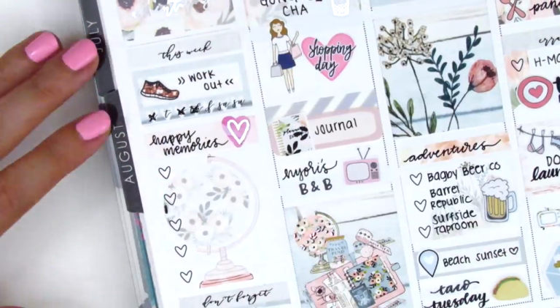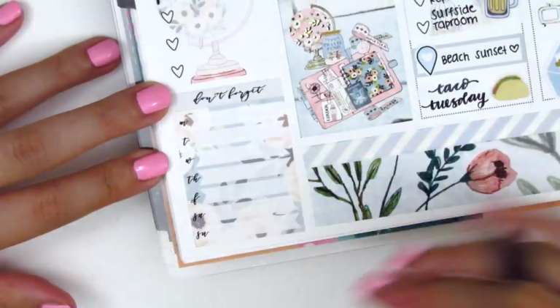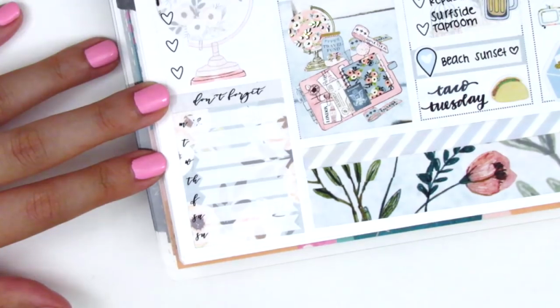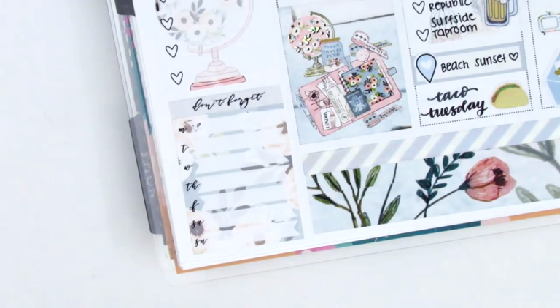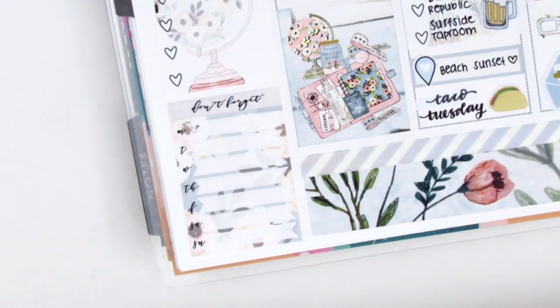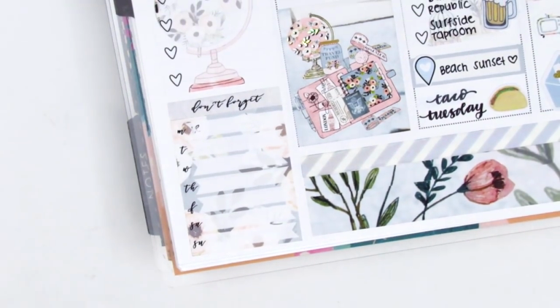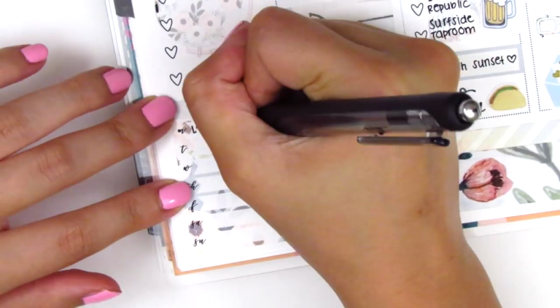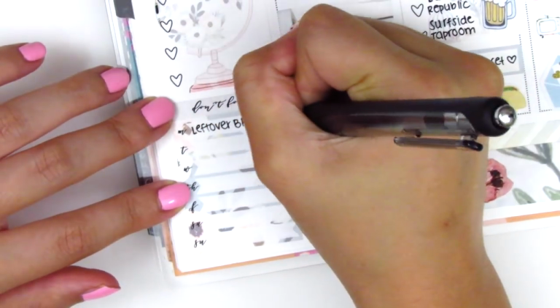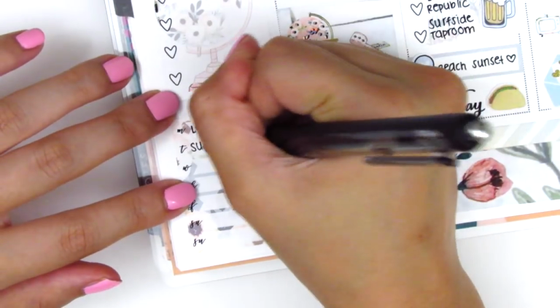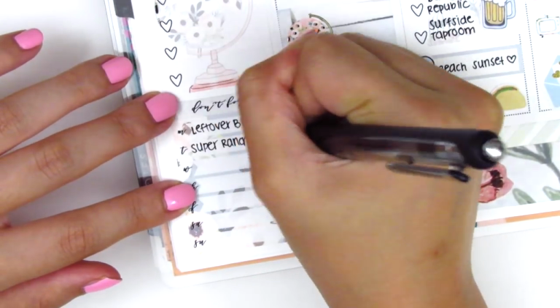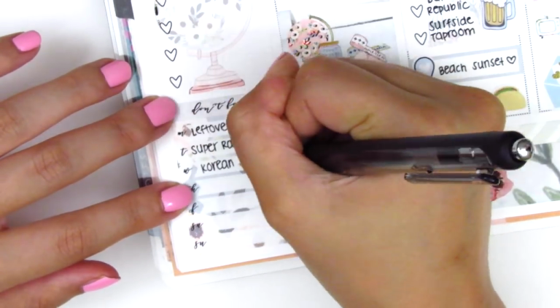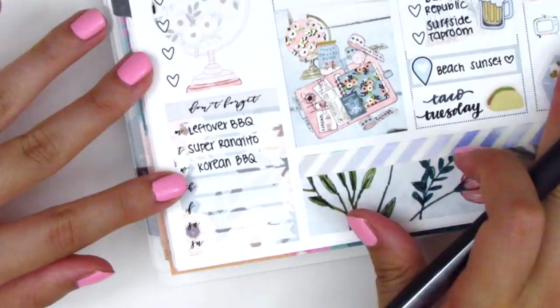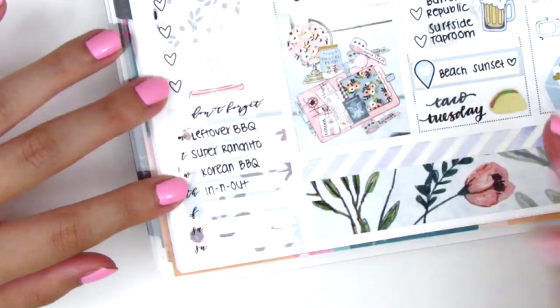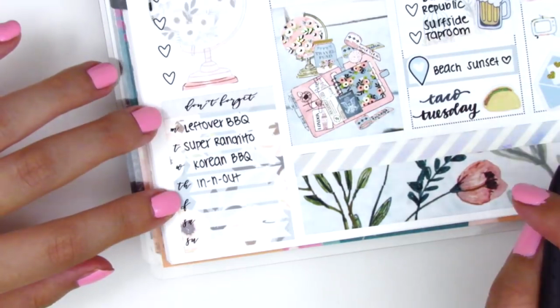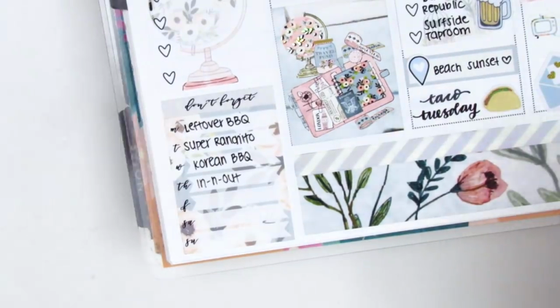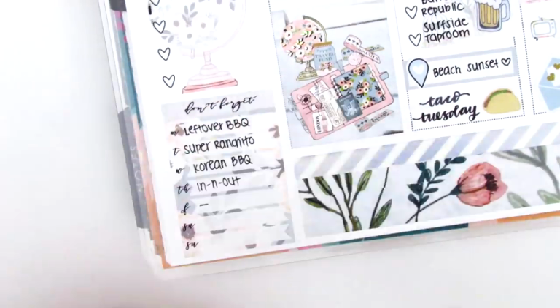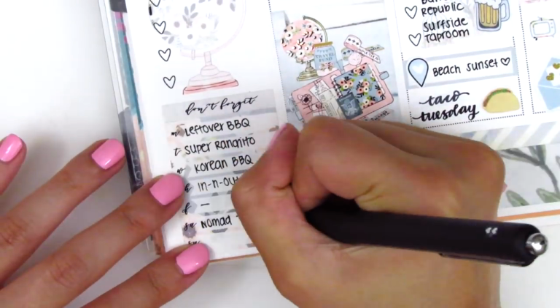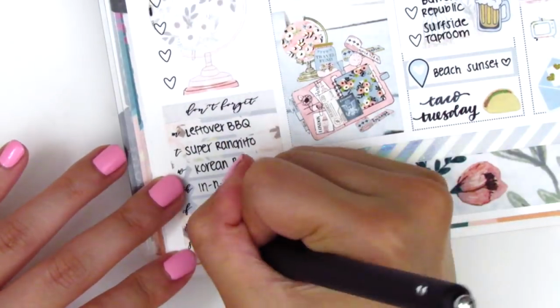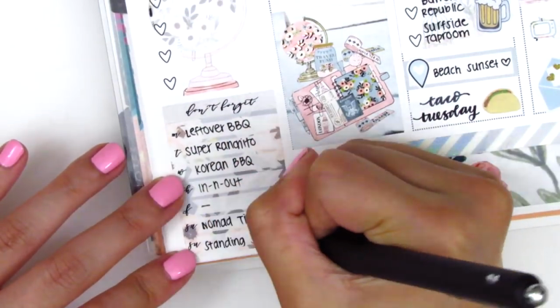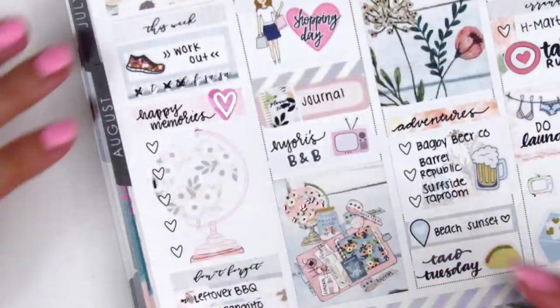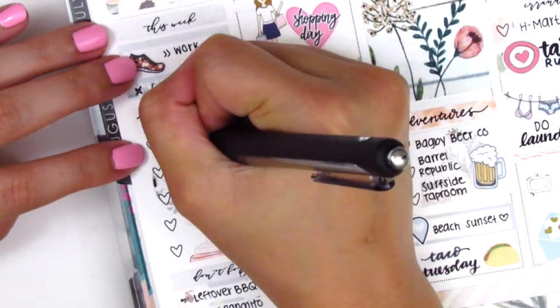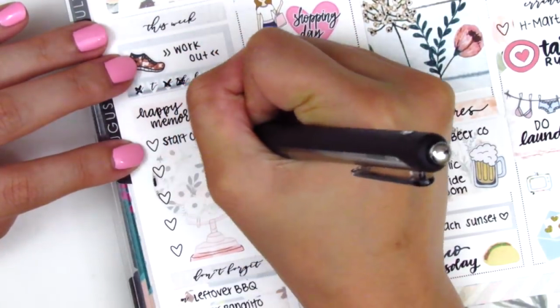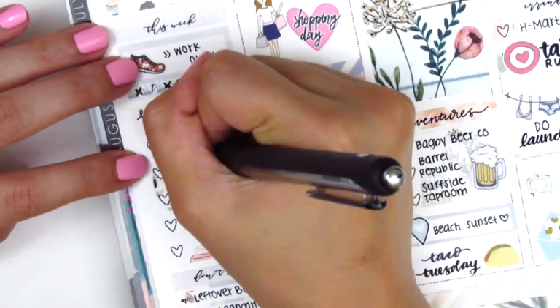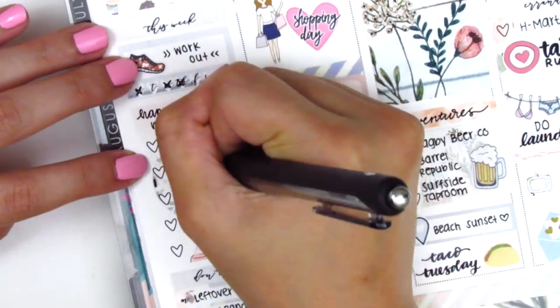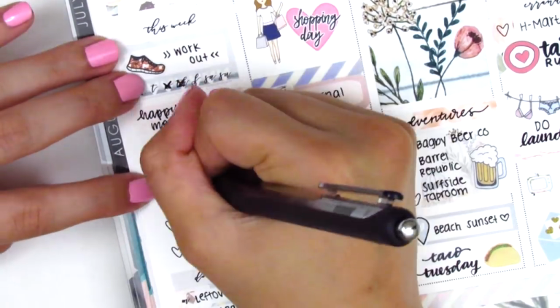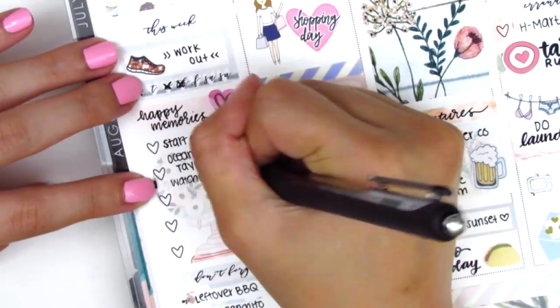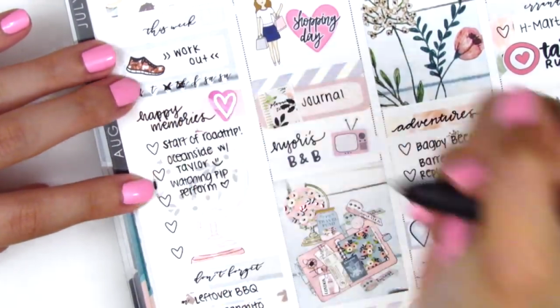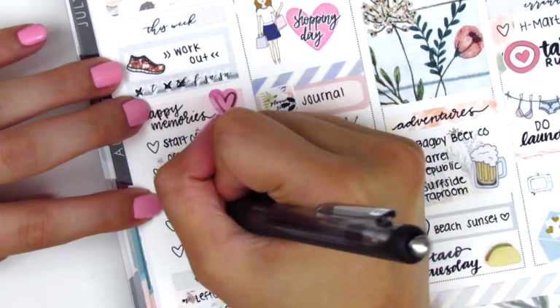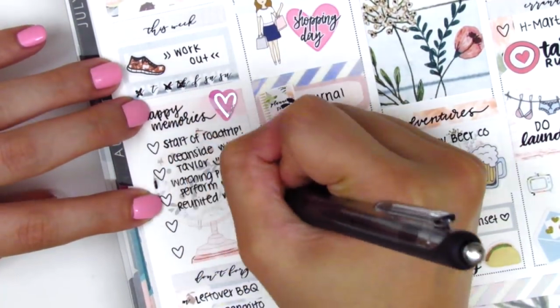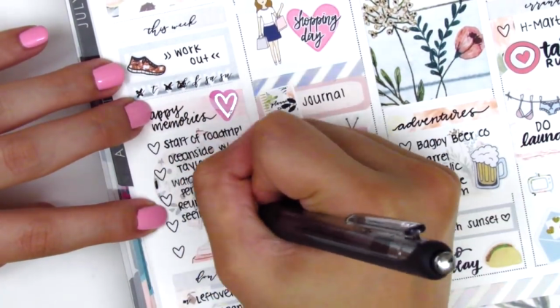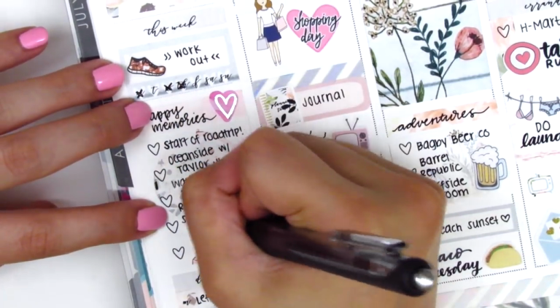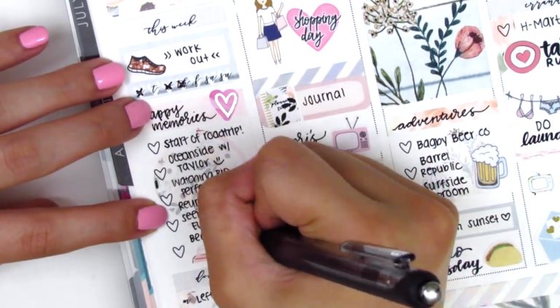I moved back to the sidebar and tracked my workouts, happy moments, and dinners for the week. I definitely had a ton of happy moments I wanted to include but only had space for five, so I really had to limit it to some of my favorites from the week.